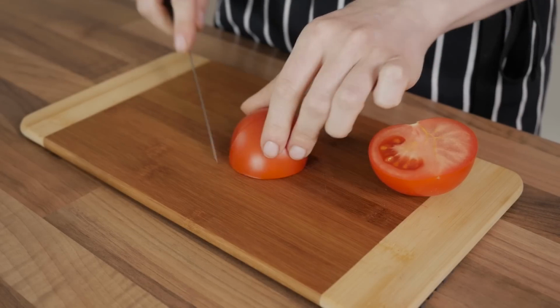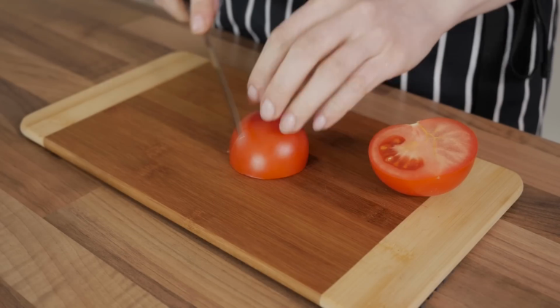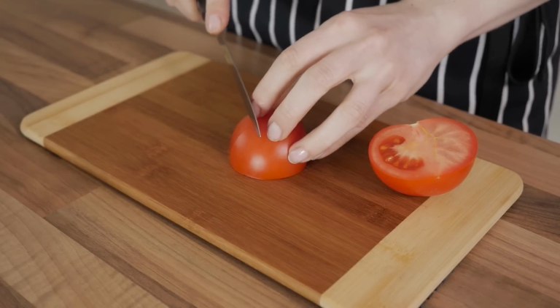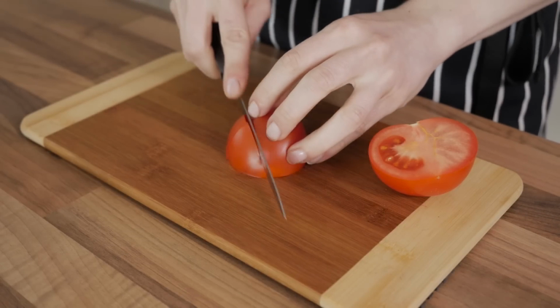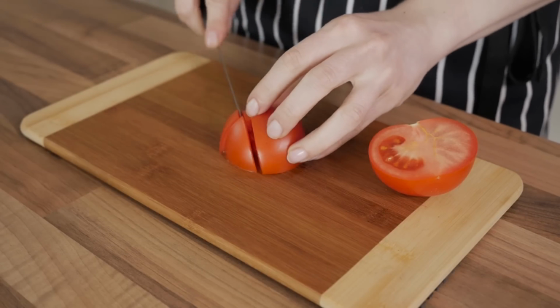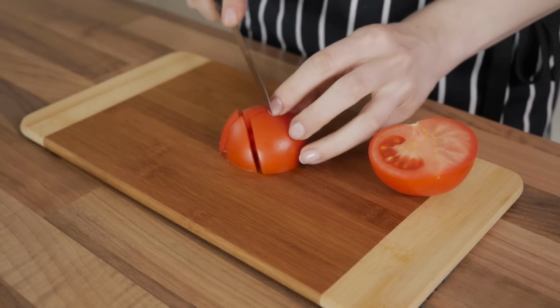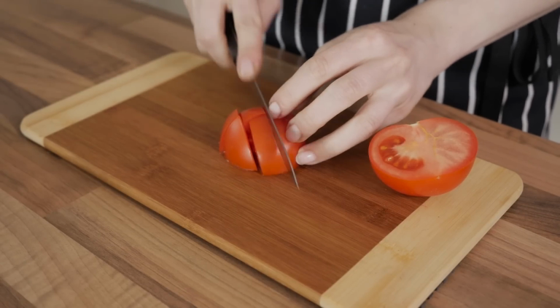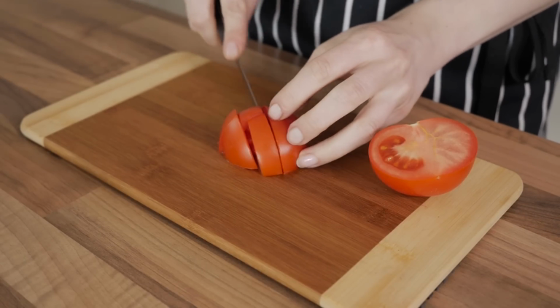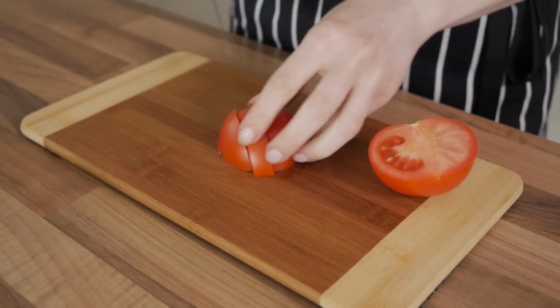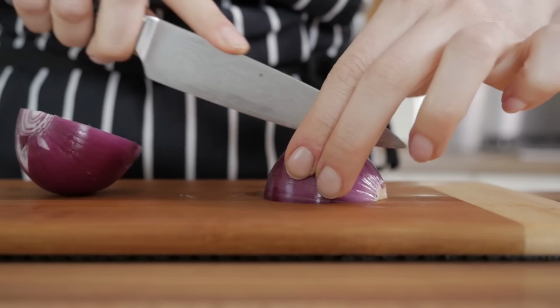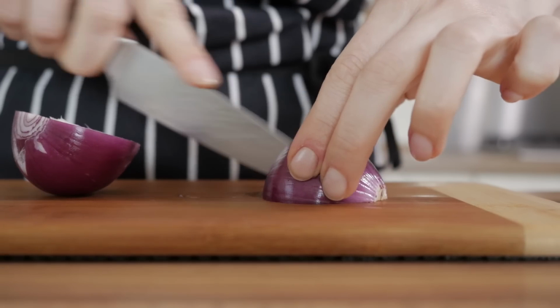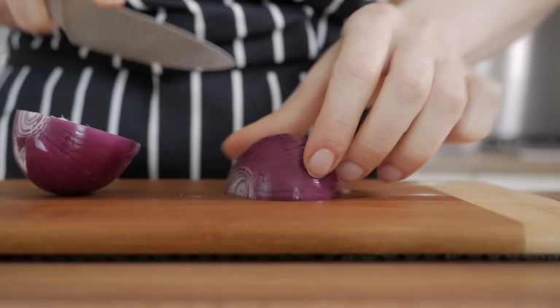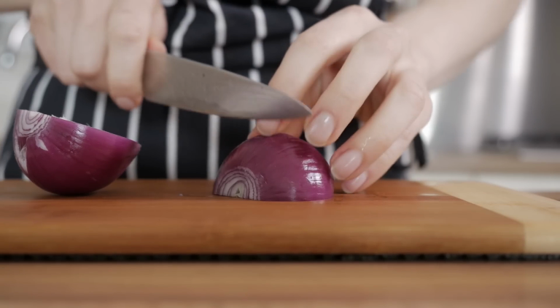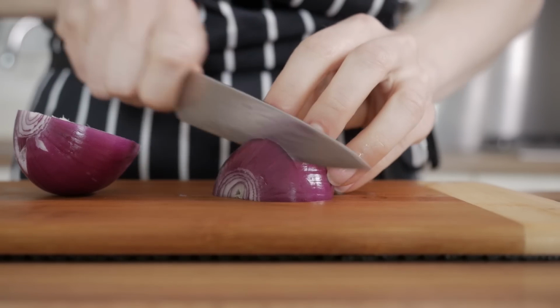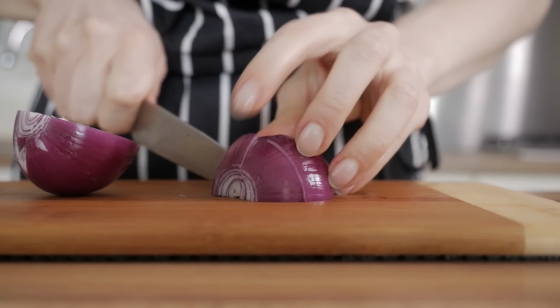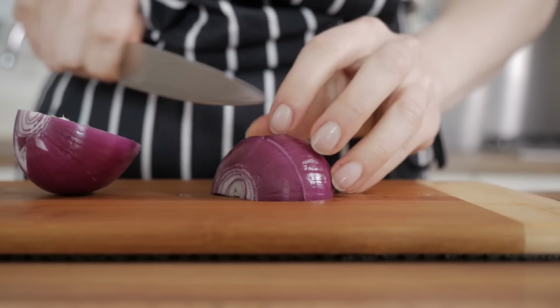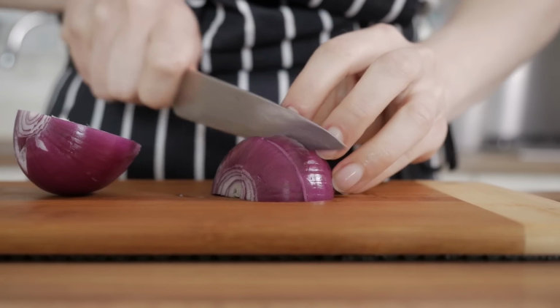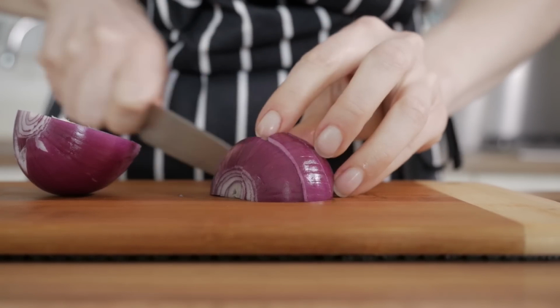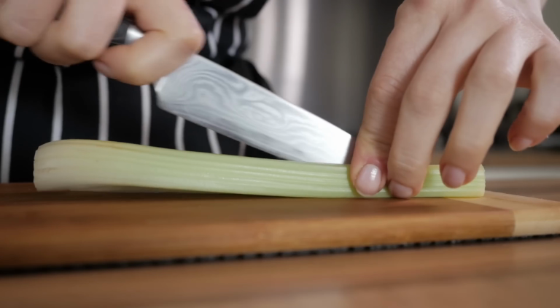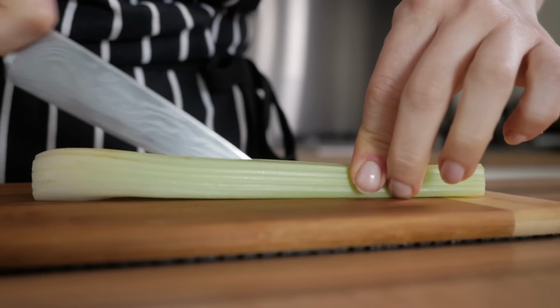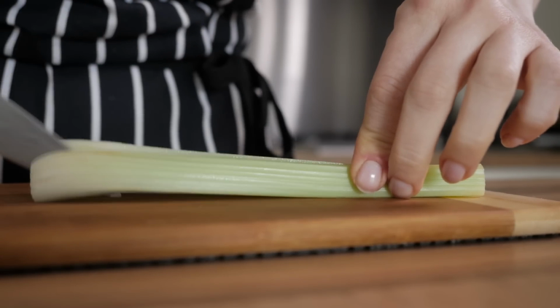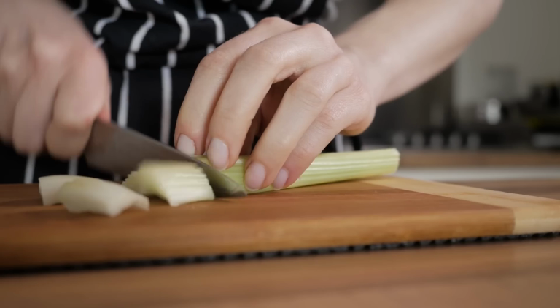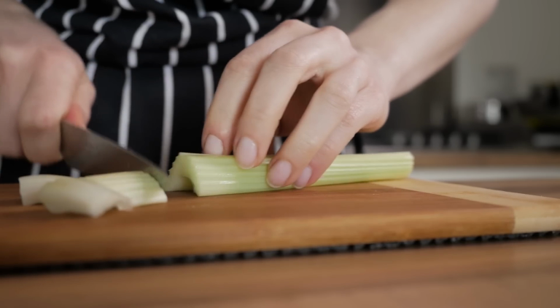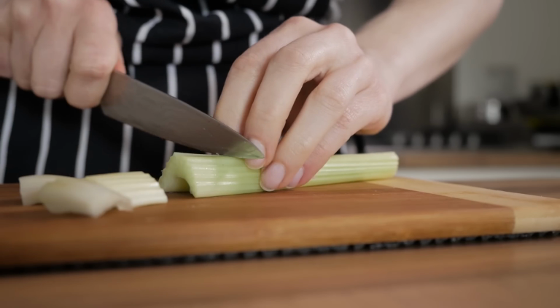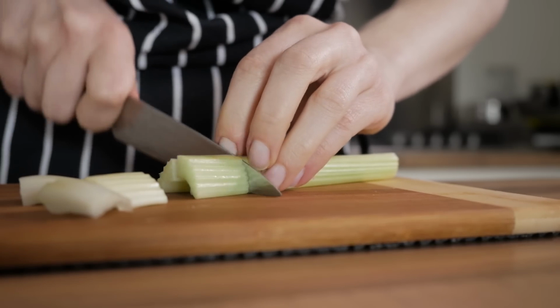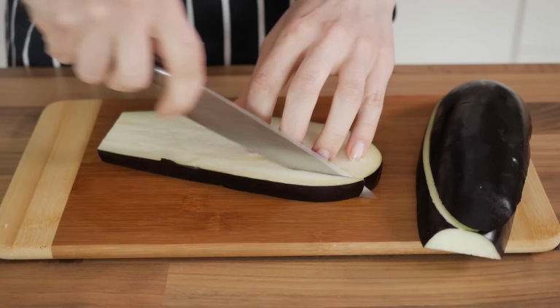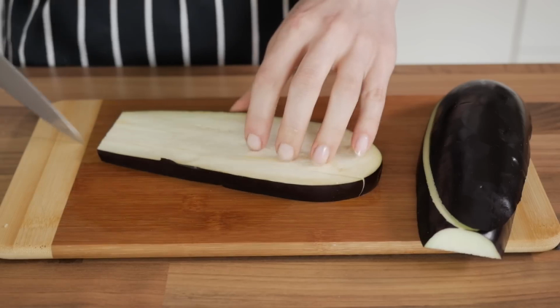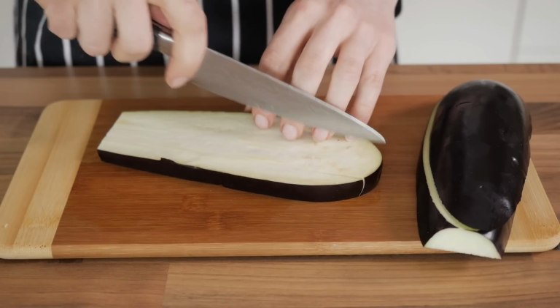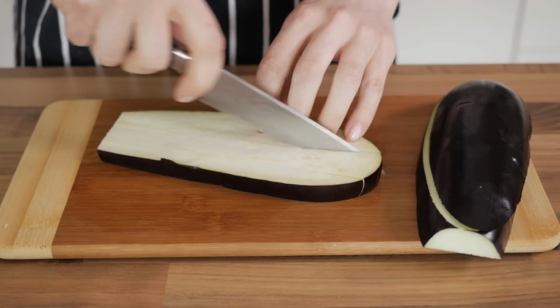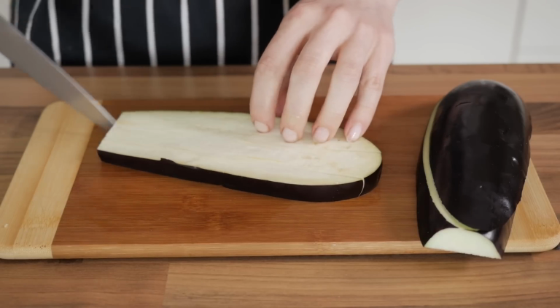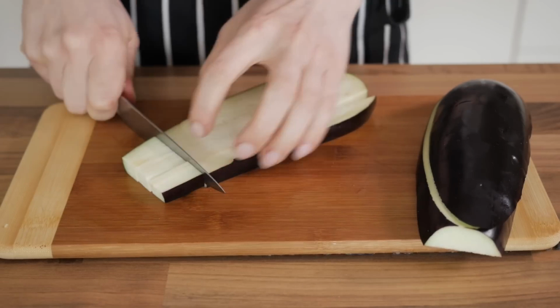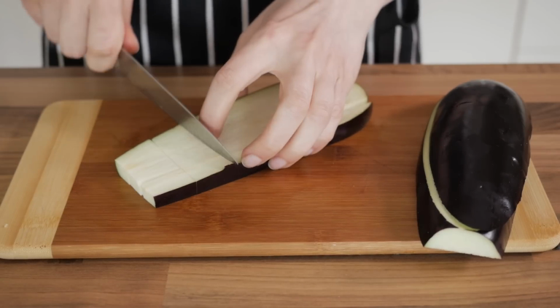Next, chop all the vegetables into chunks of roughly the same size. Be brave during this step and try not to care too much about making the pieces too small or too similar to each other. After all, this is a rustic delicacy and we want you to keep it that way.